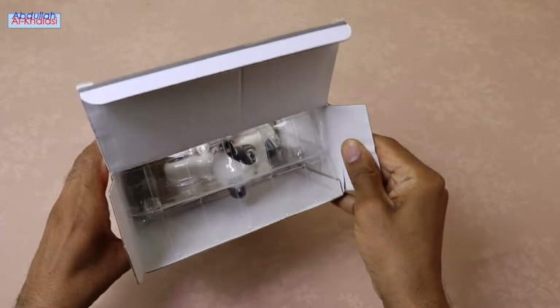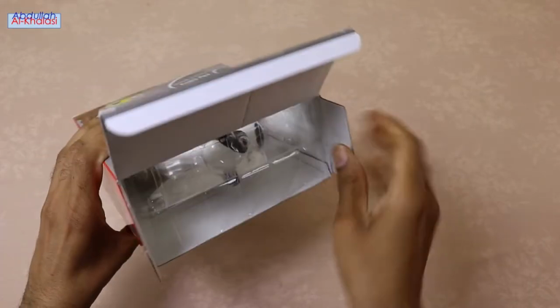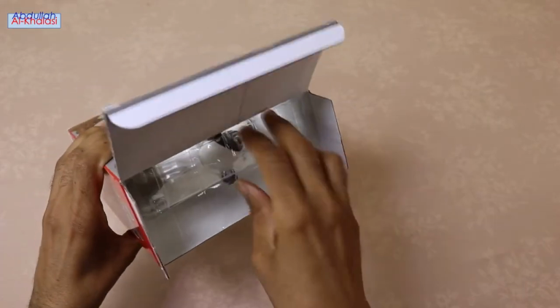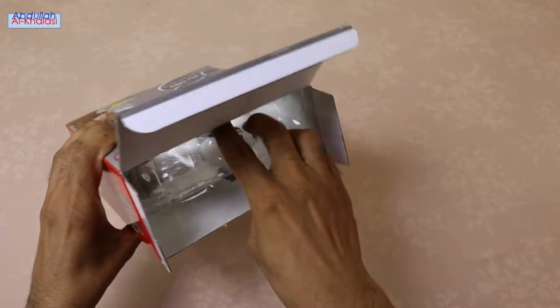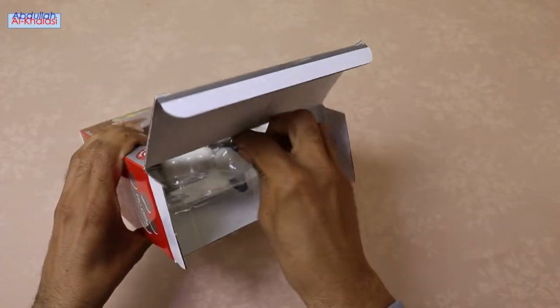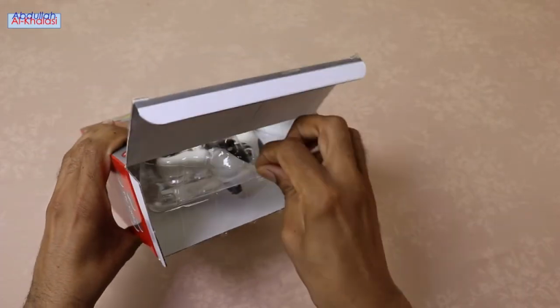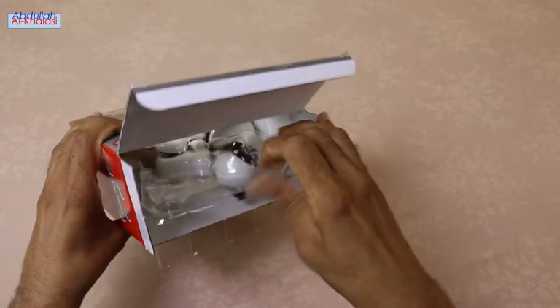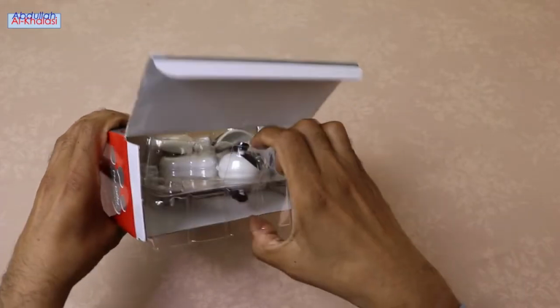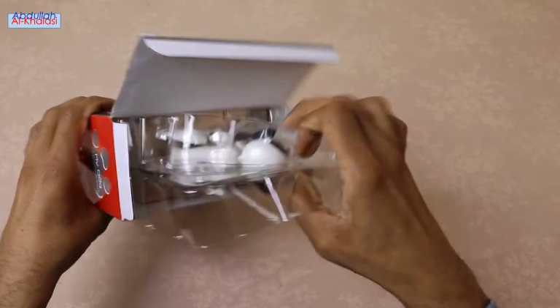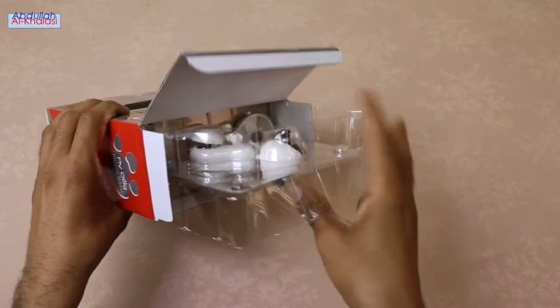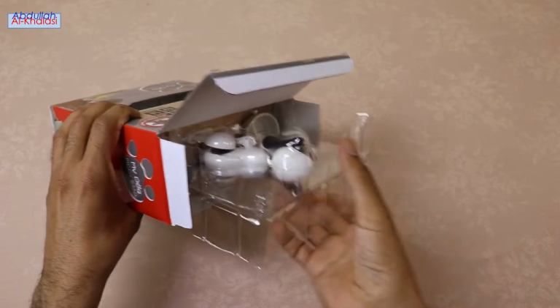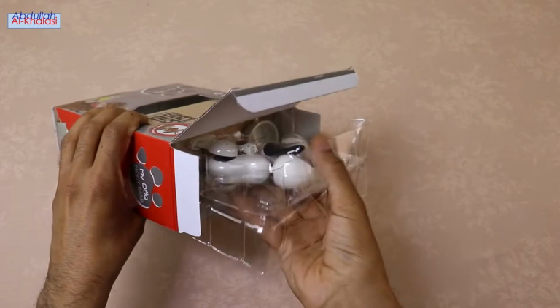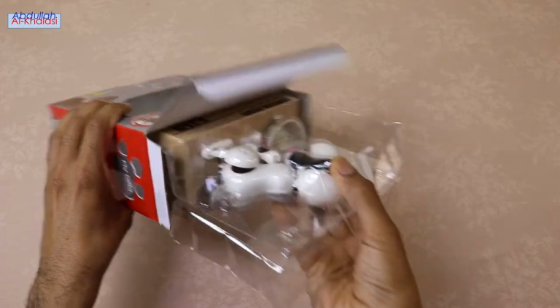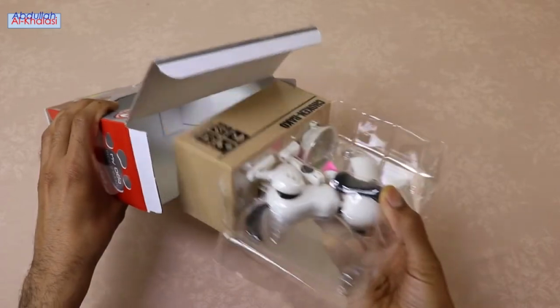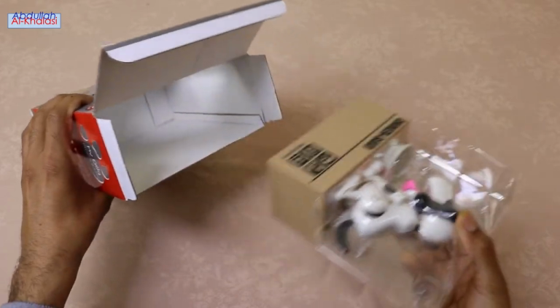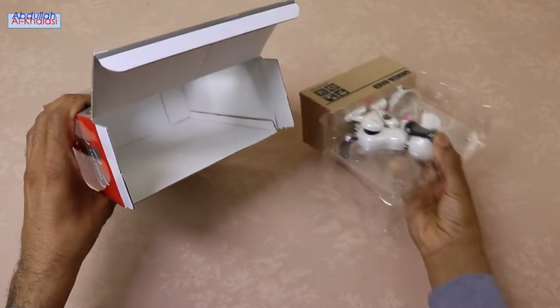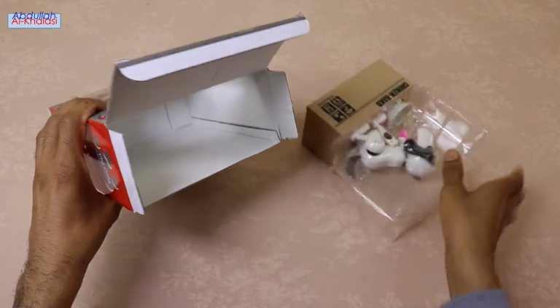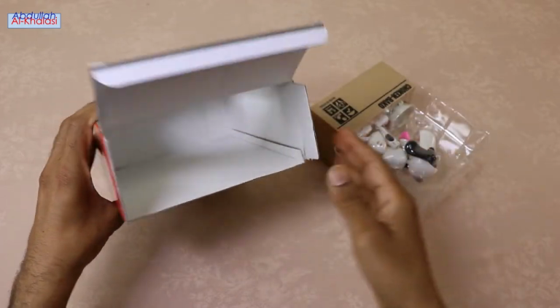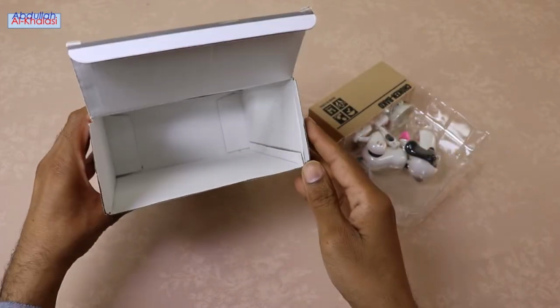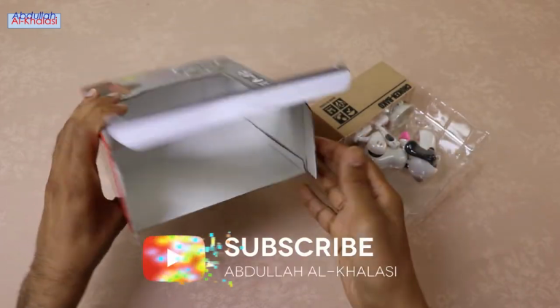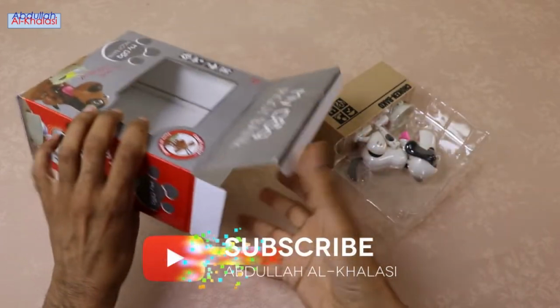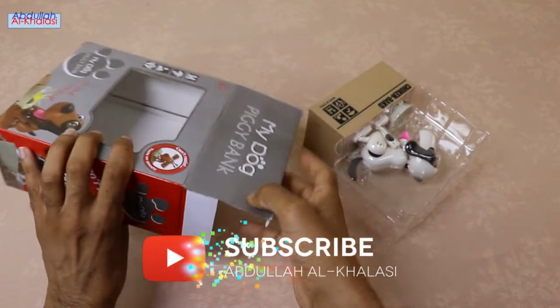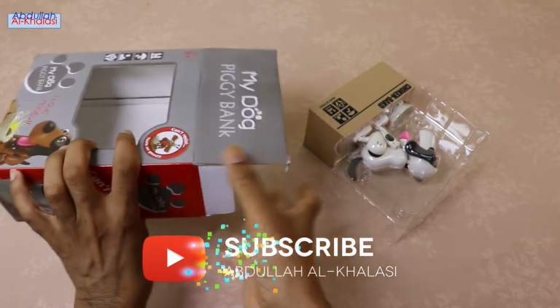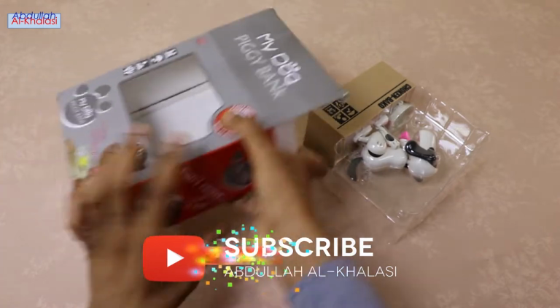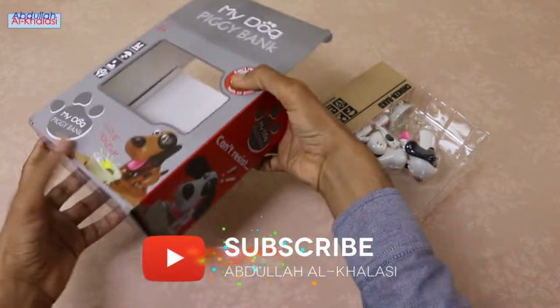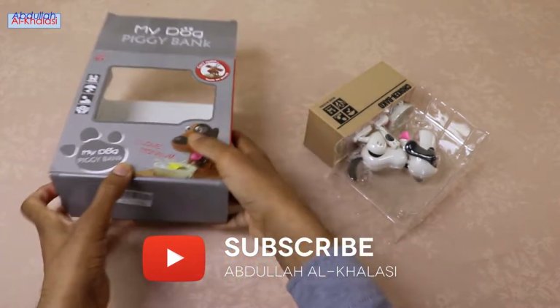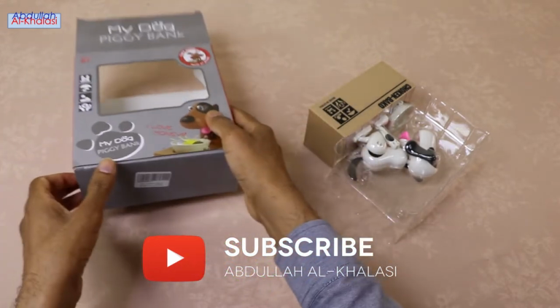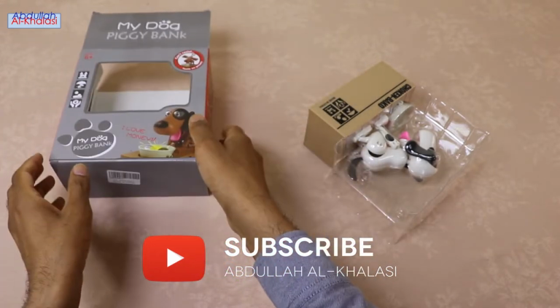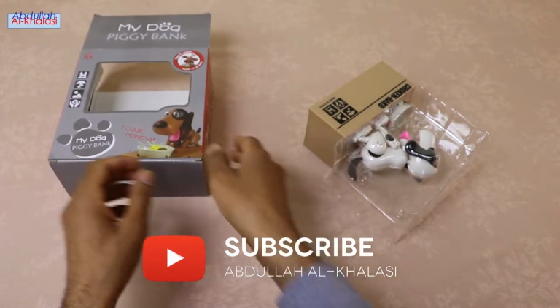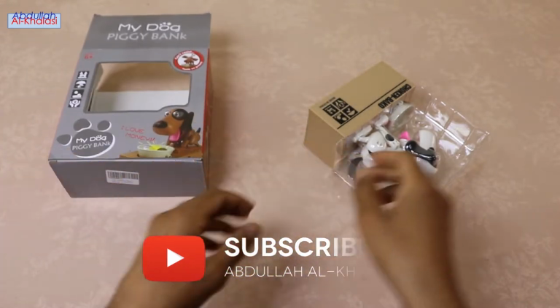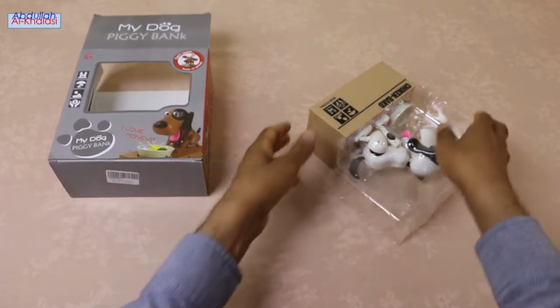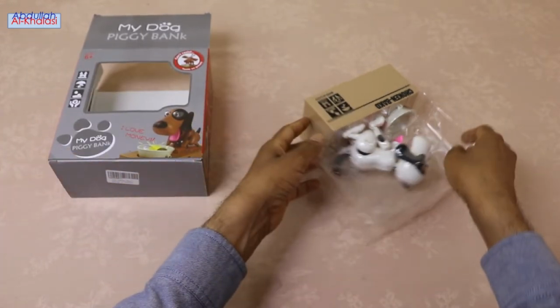This coin saving bank is not only a money saving box, but you can also use it for home and office table decoration. You will see in this video how this cute dog eats your coins and saves them in his savings box. What a fun way to save money.